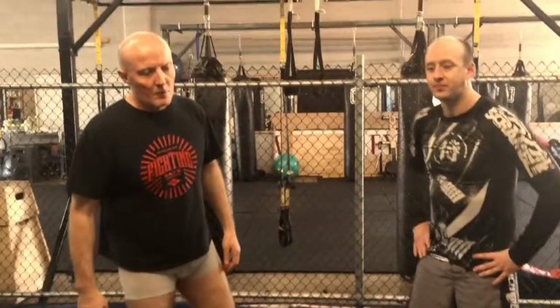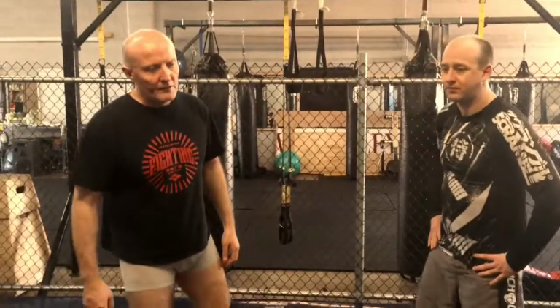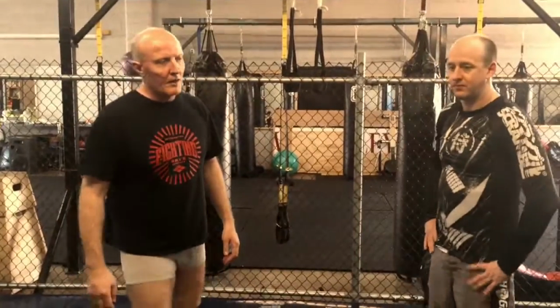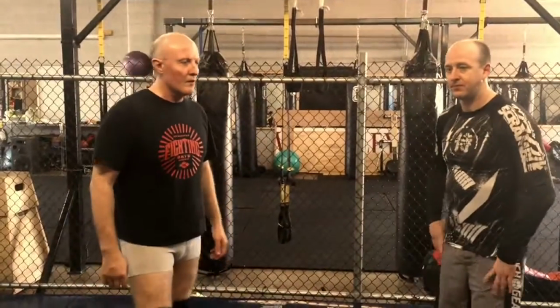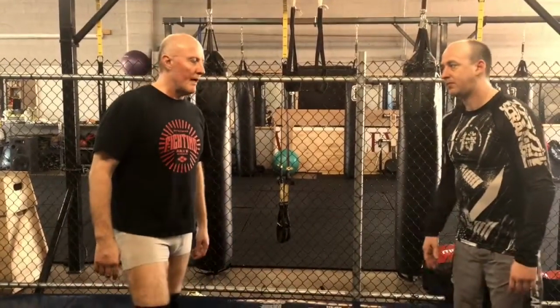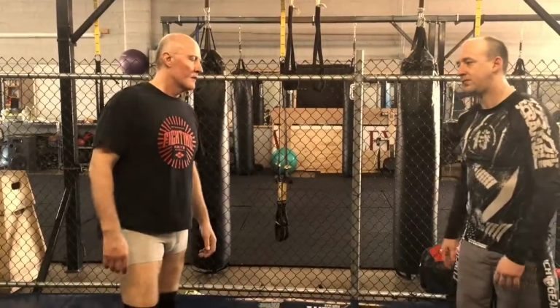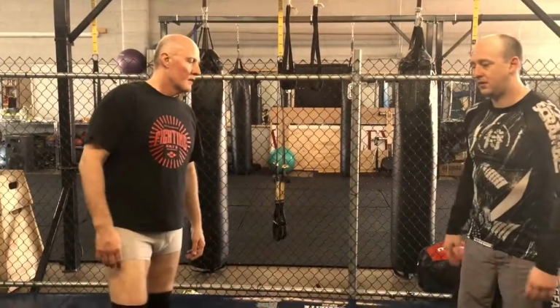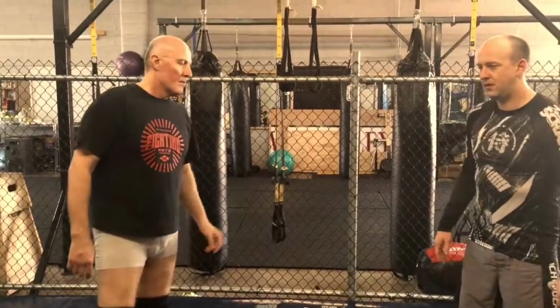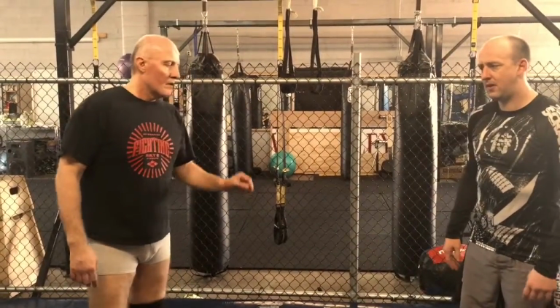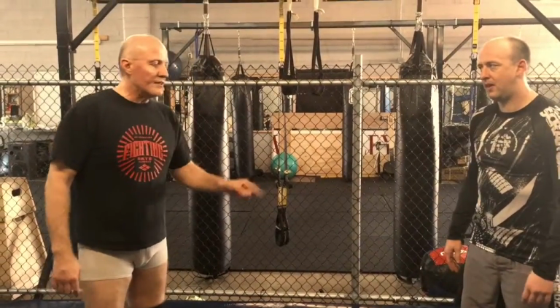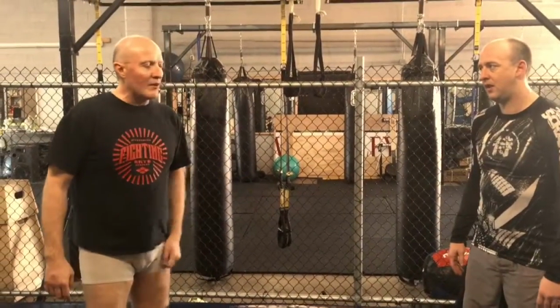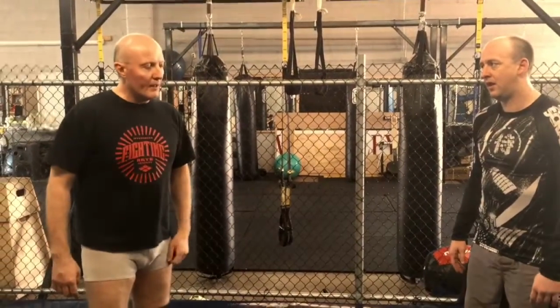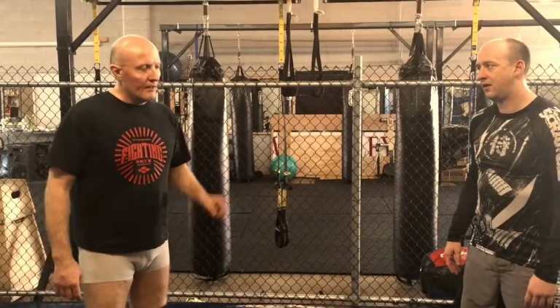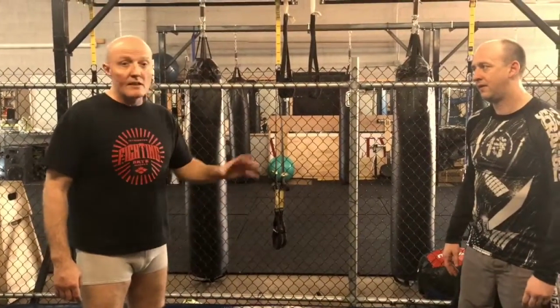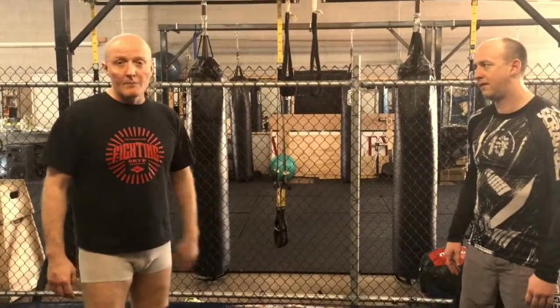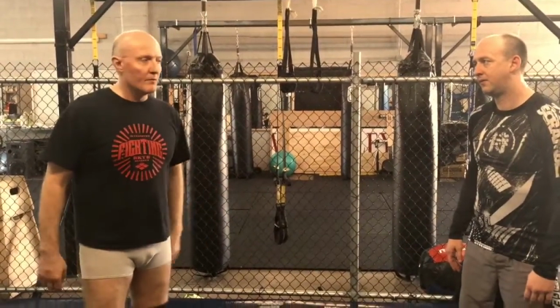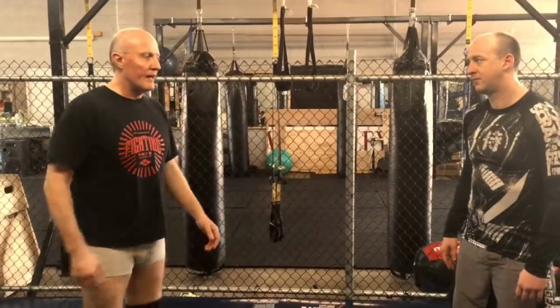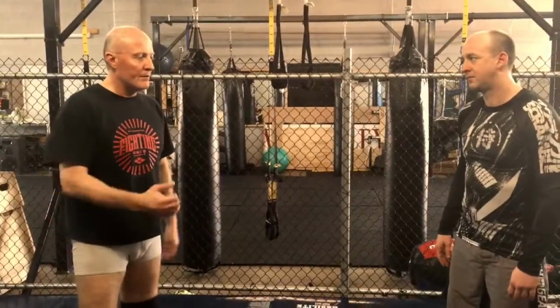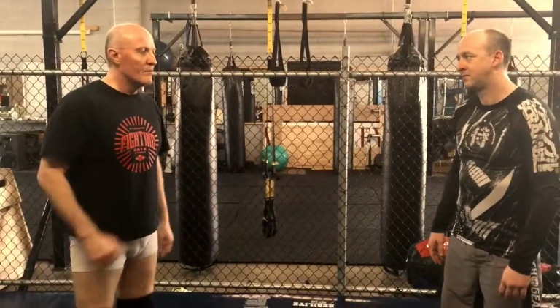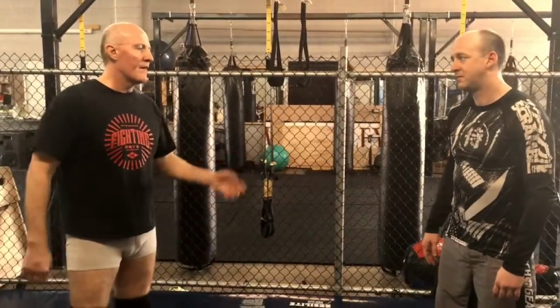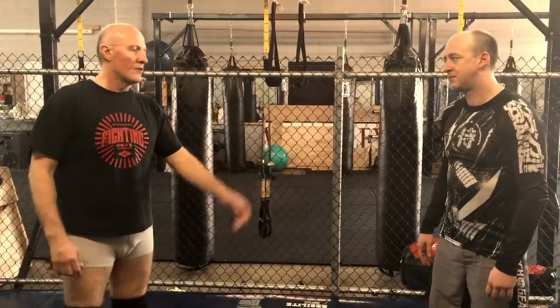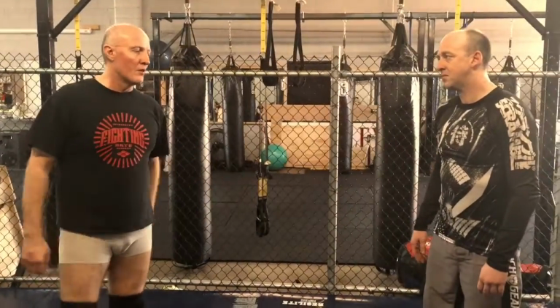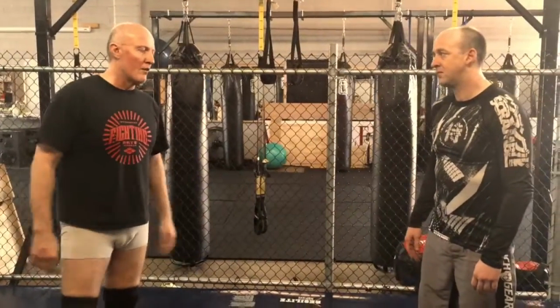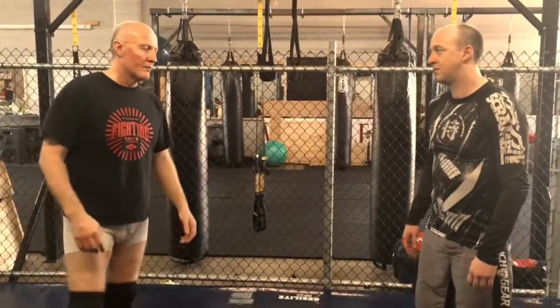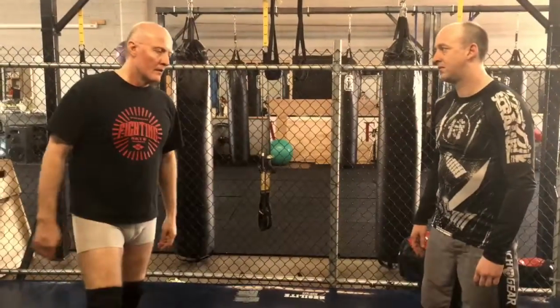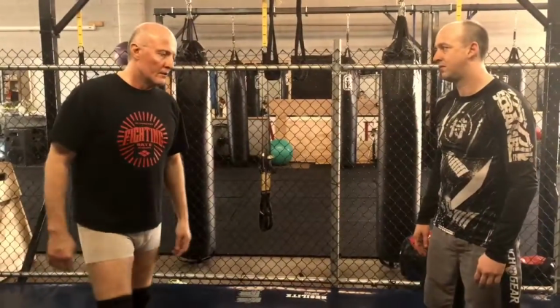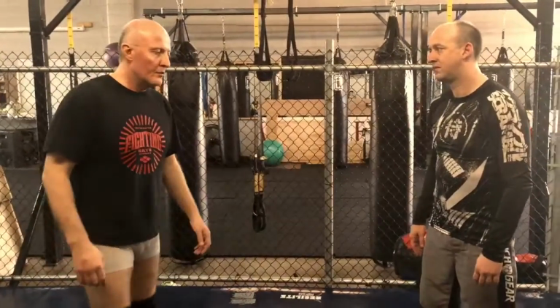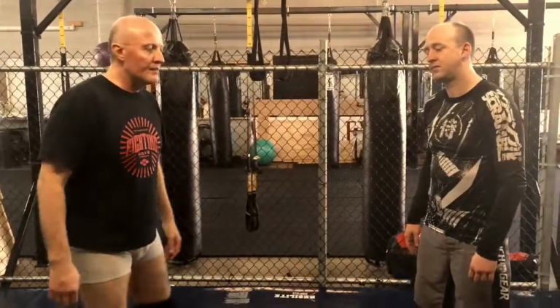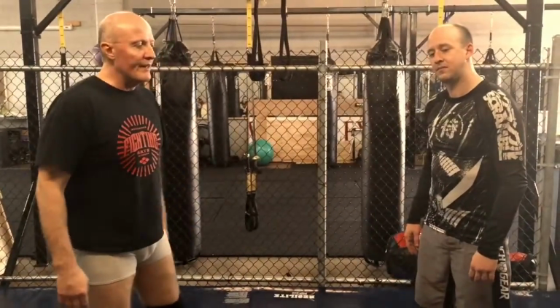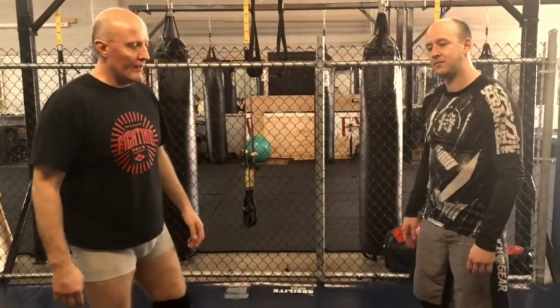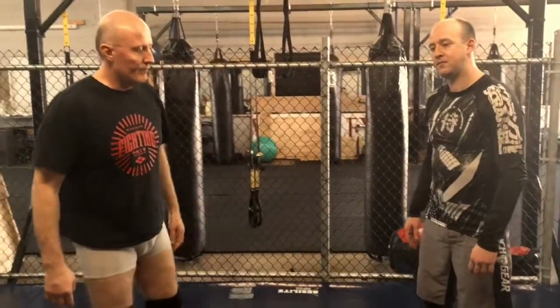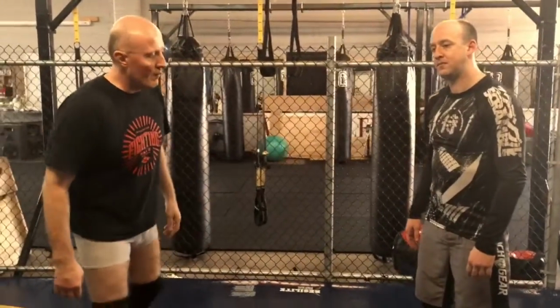Today we're going to look at an inside ankle pick and how to set it up — the tie-up, the movement, and also a follow-up to the inside knee pick.